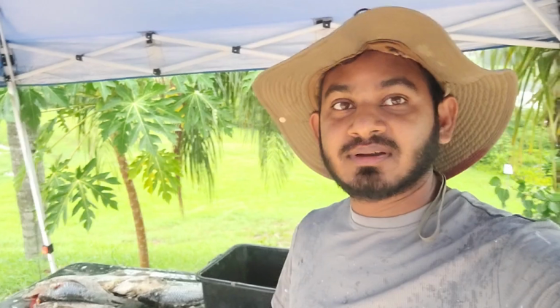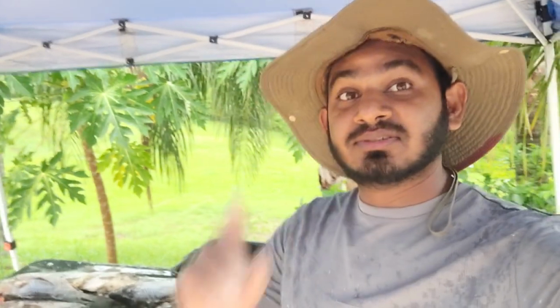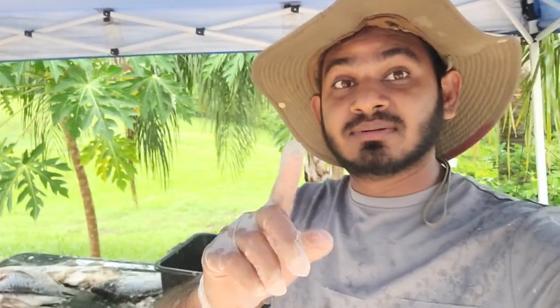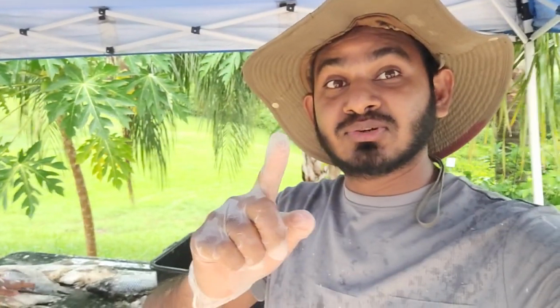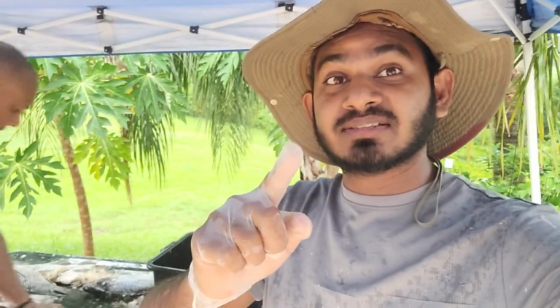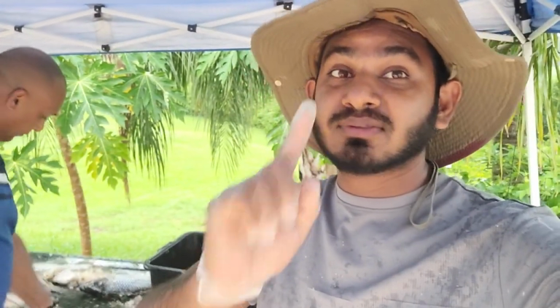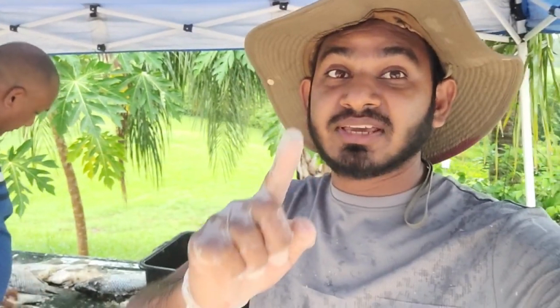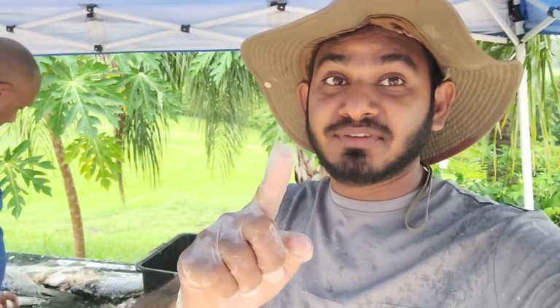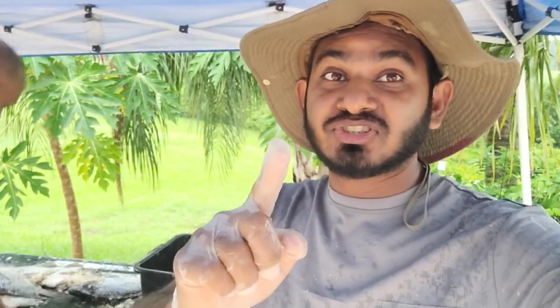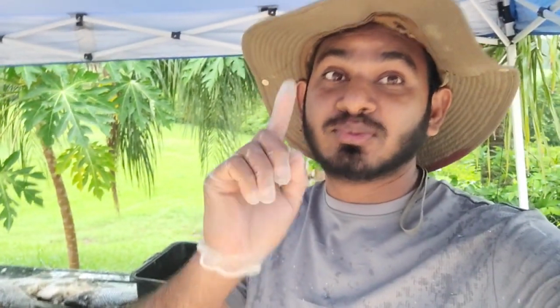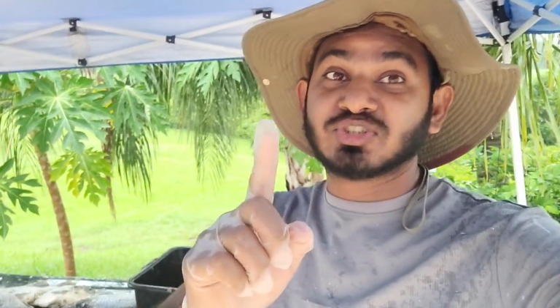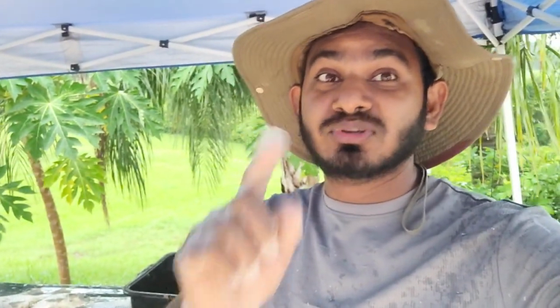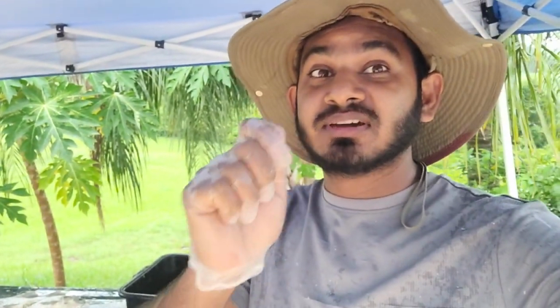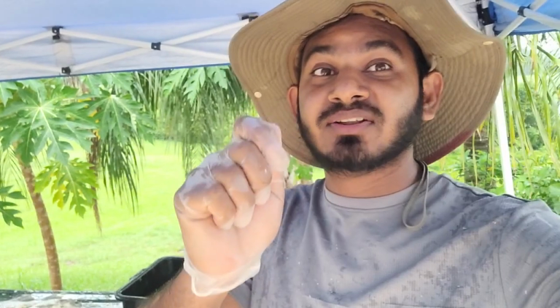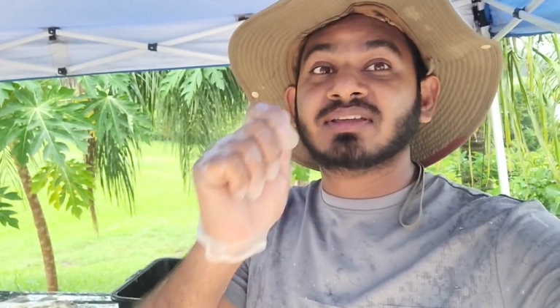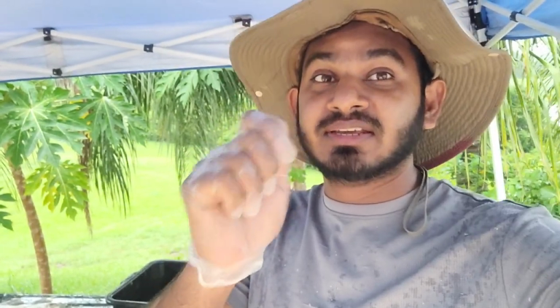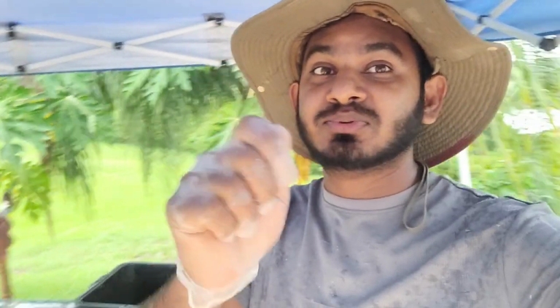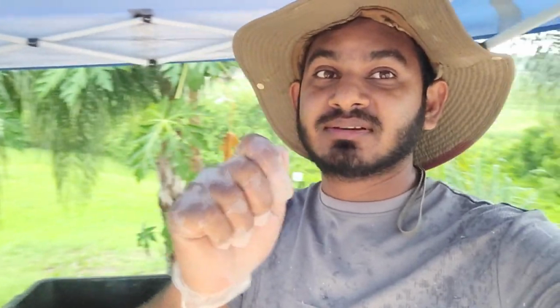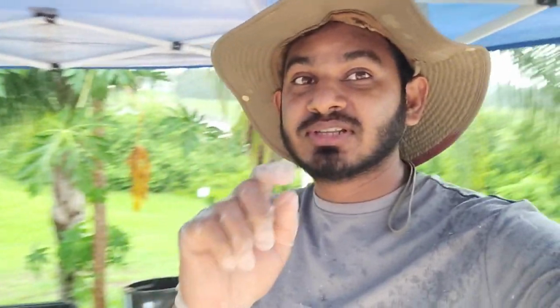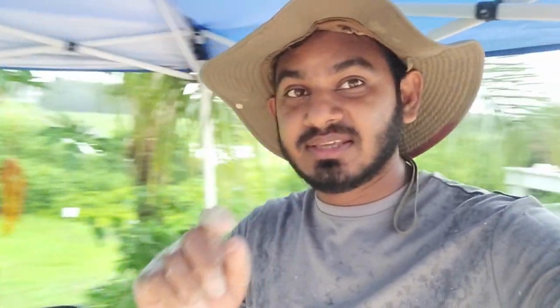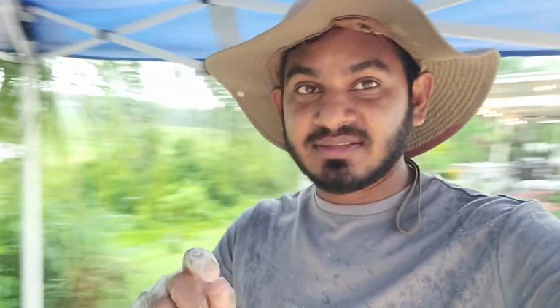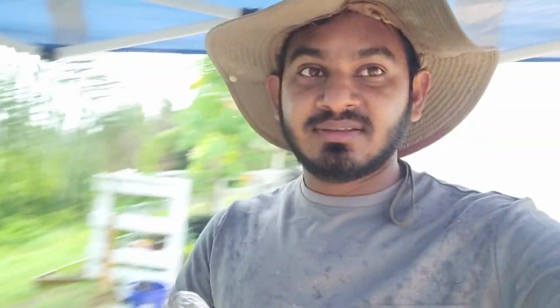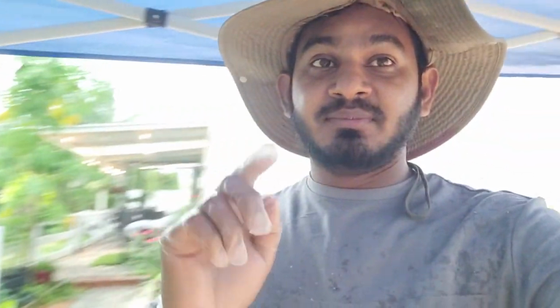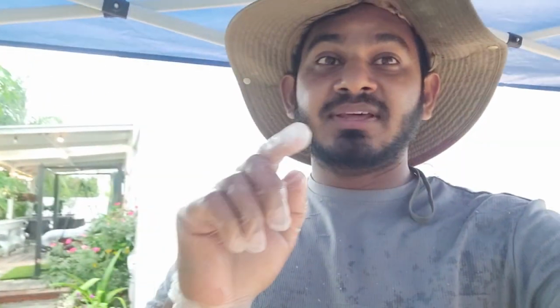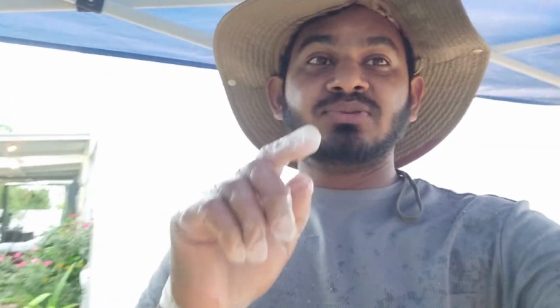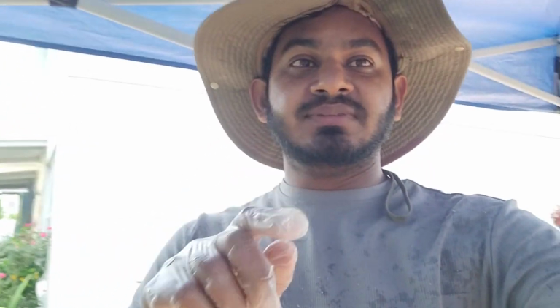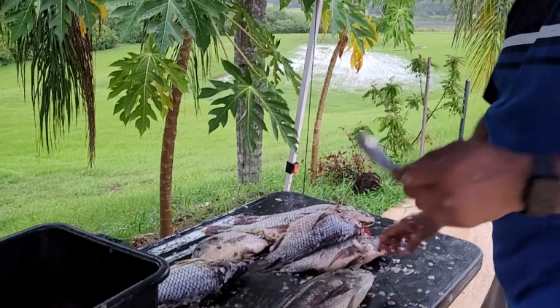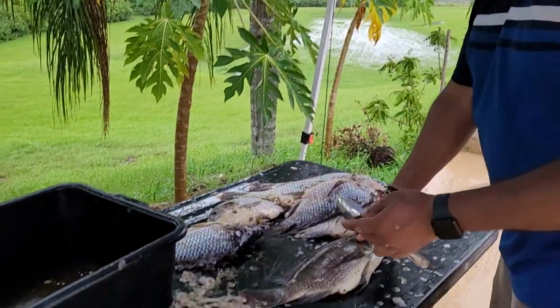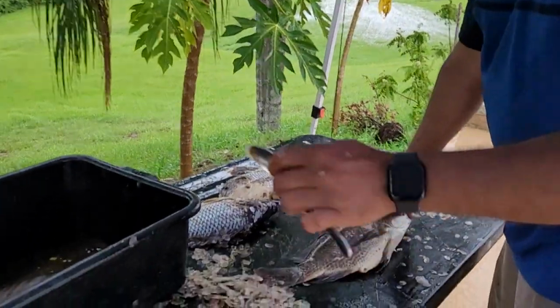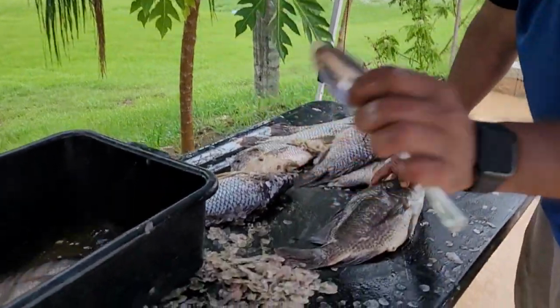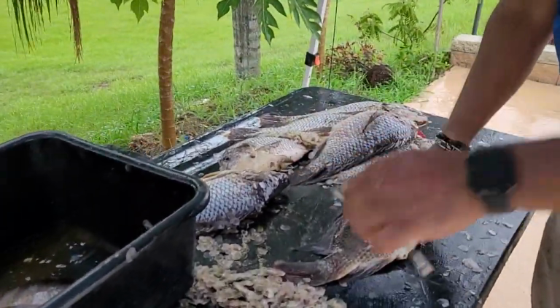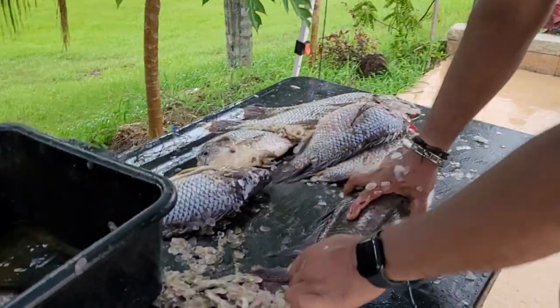Alright guys, I'm going to show you how to scale fish with a spoon using a regular eating spoon. I'm going to show you the technique here — it's going to make your life so easy. So look at the regular eating spoon.